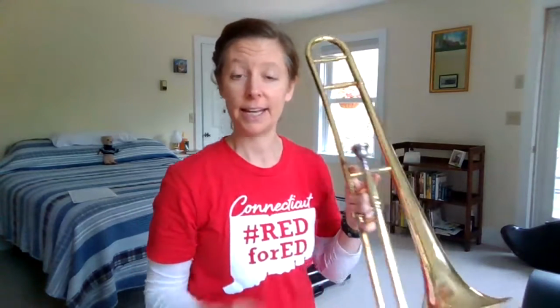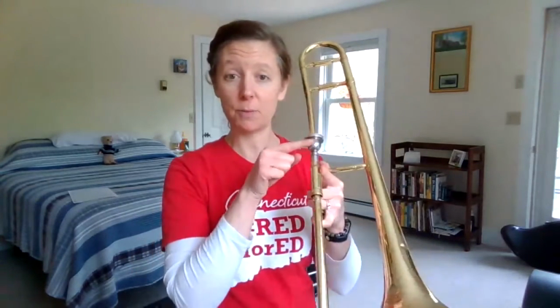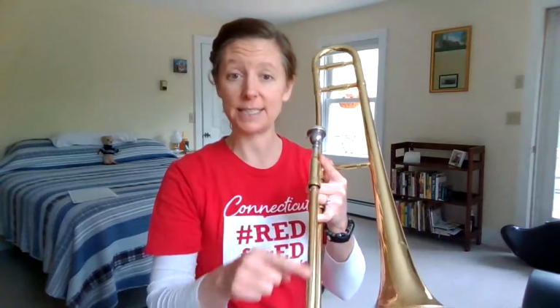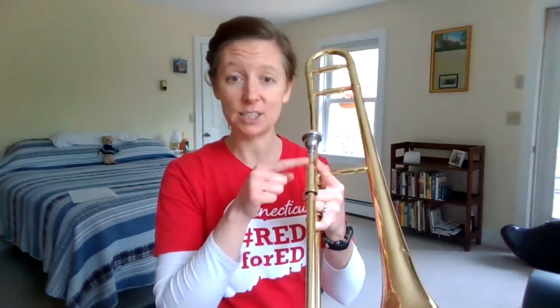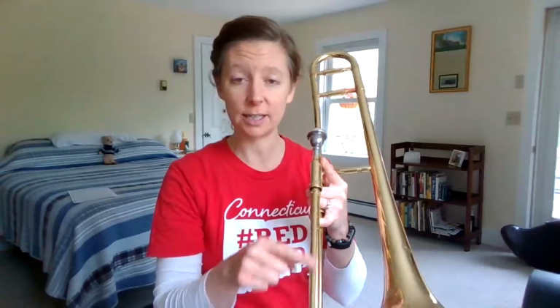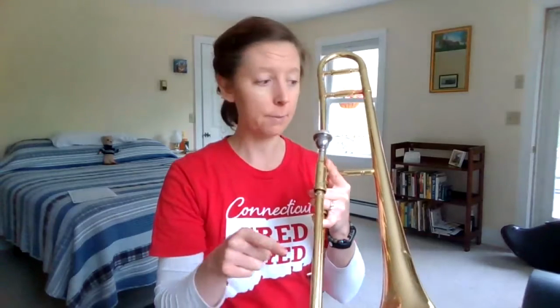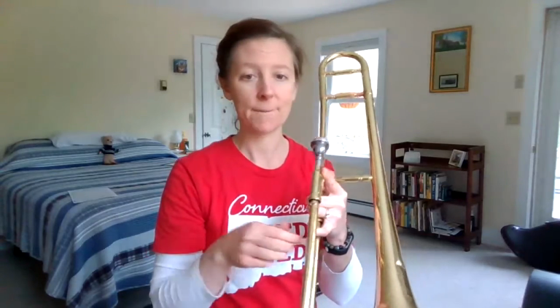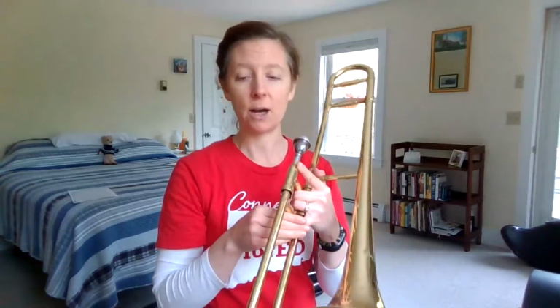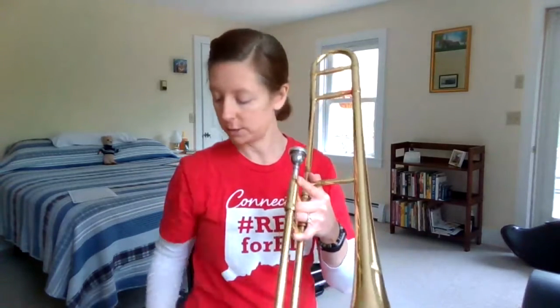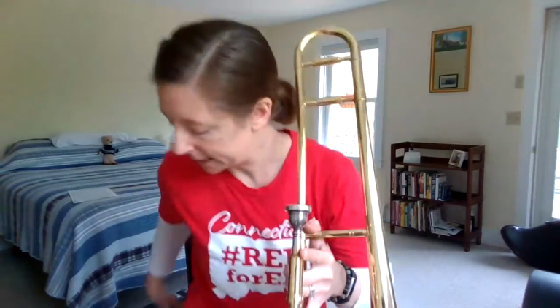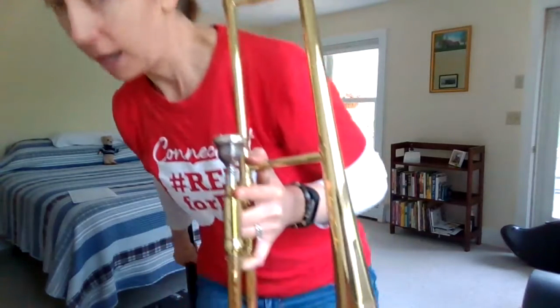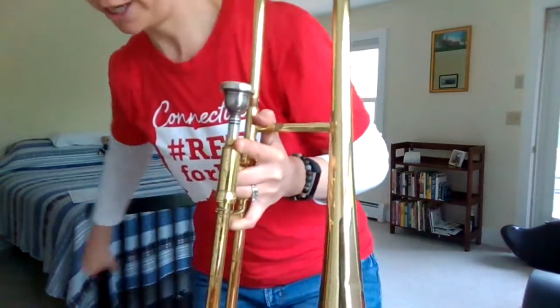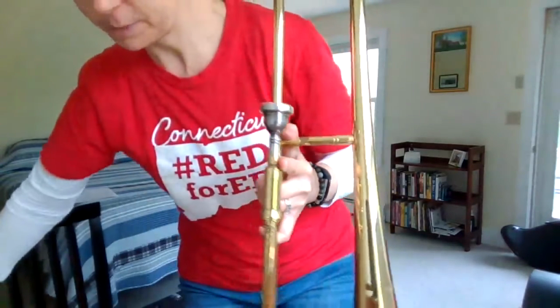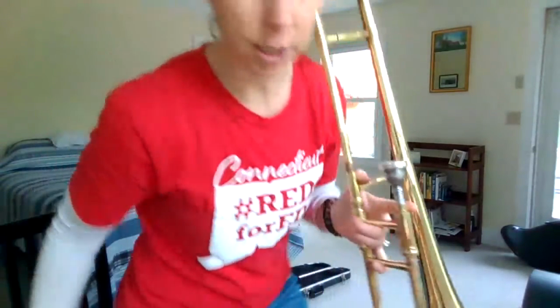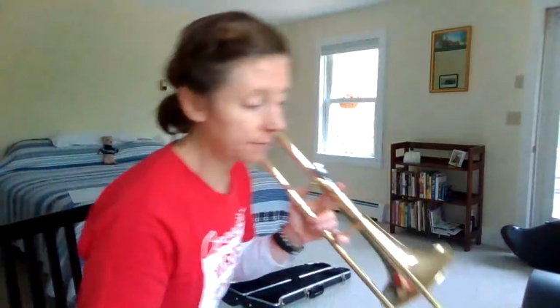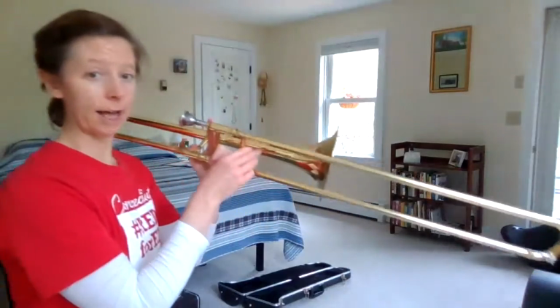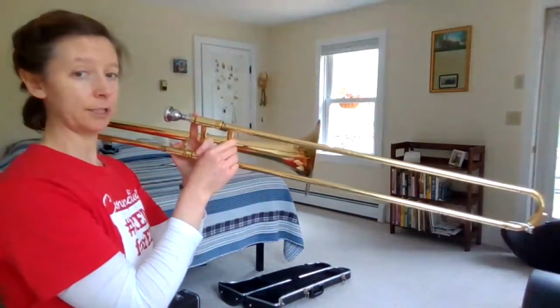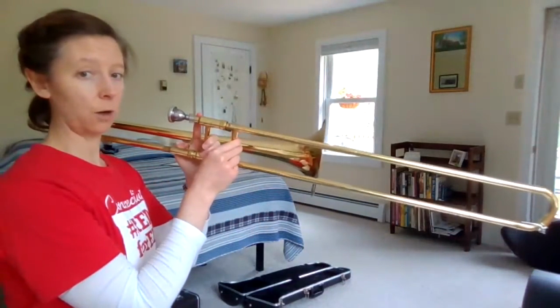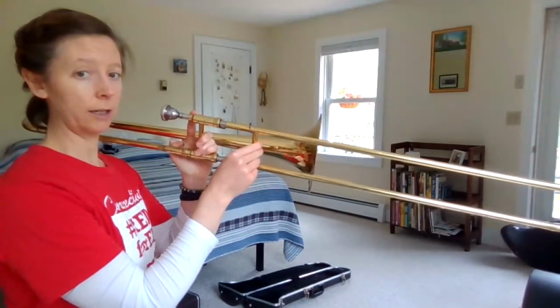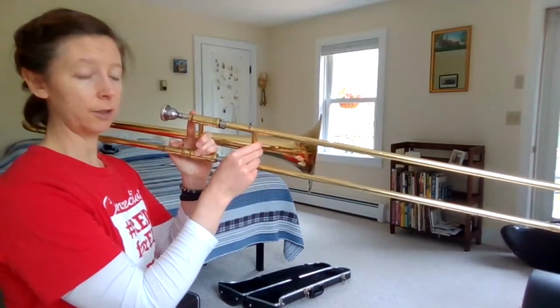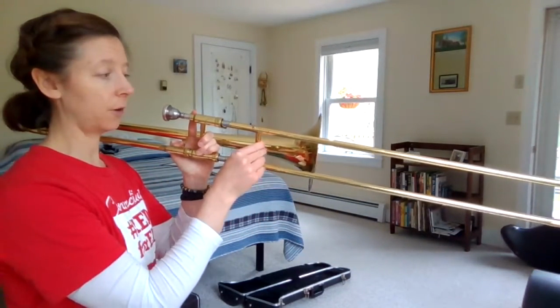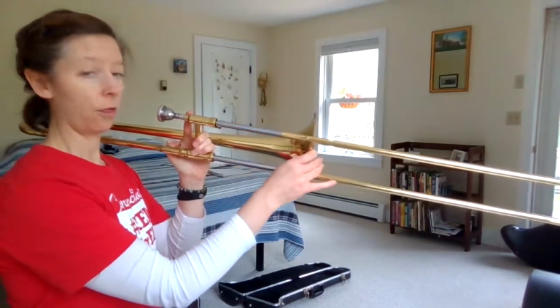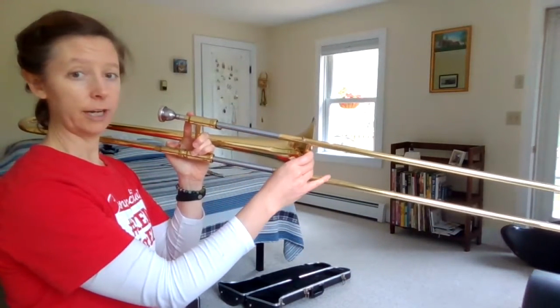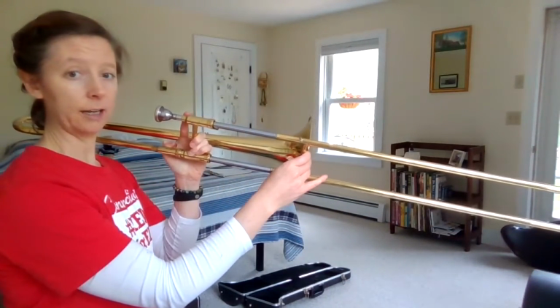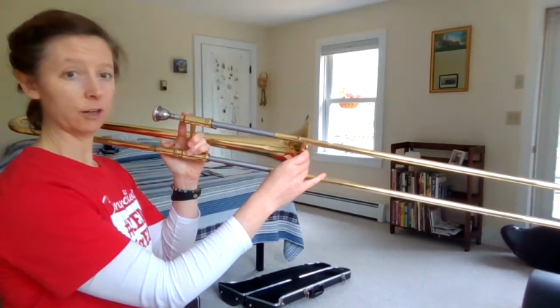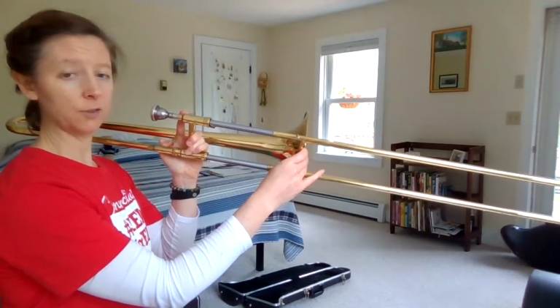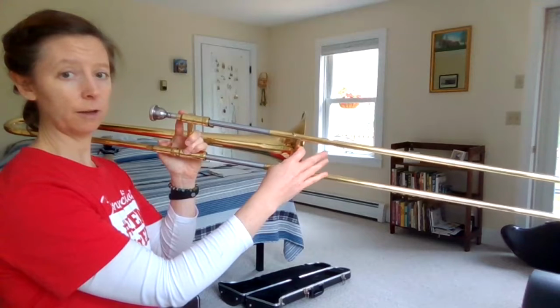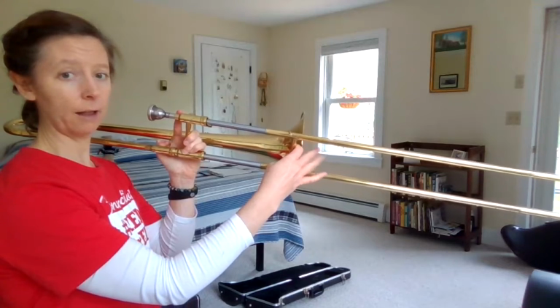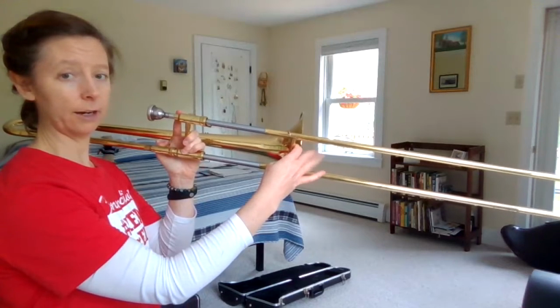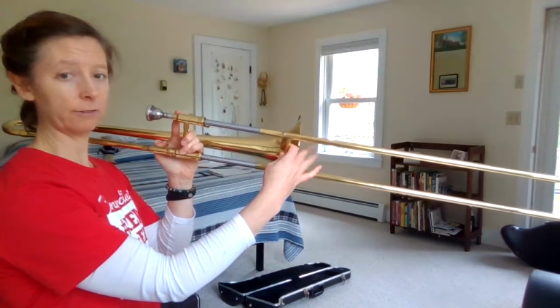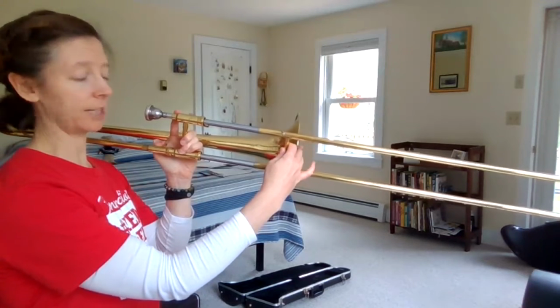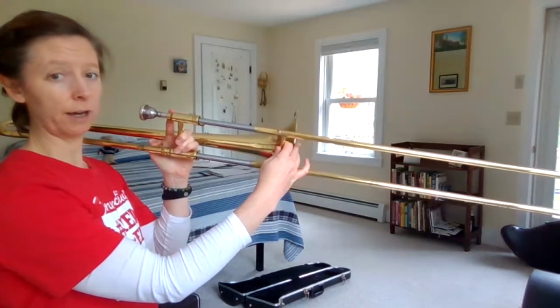Now I put the mouthpiece into the lead pipe and now what I'll do is I'll change the position of the slide. Position one, two, three — position three is right across from the bell here, I can reach out and touch the bell.